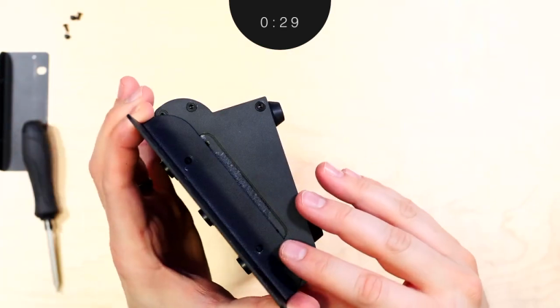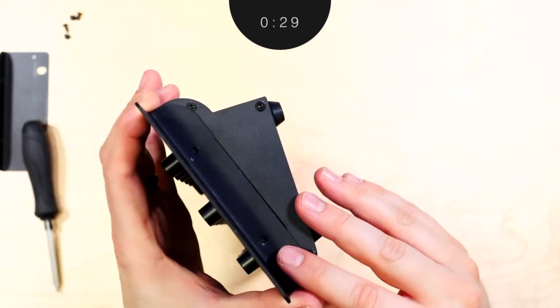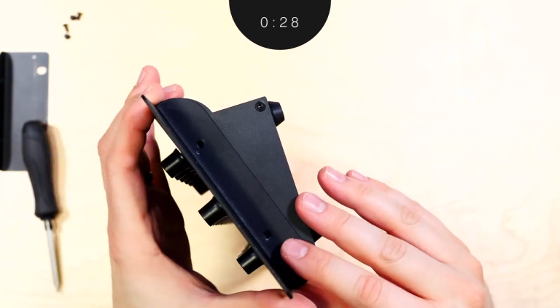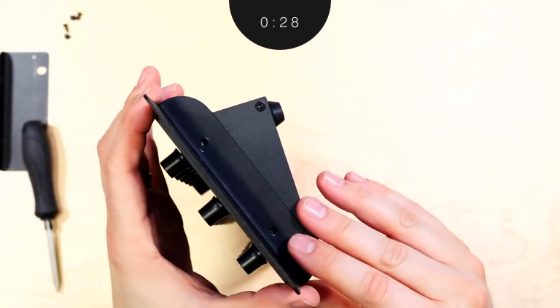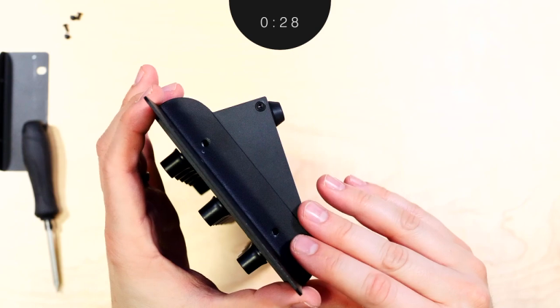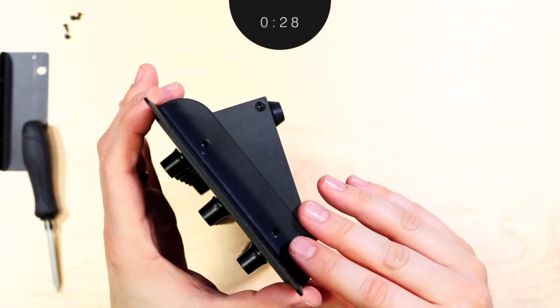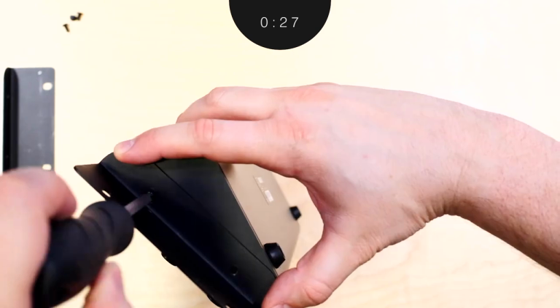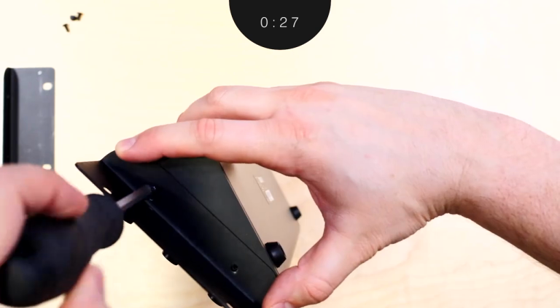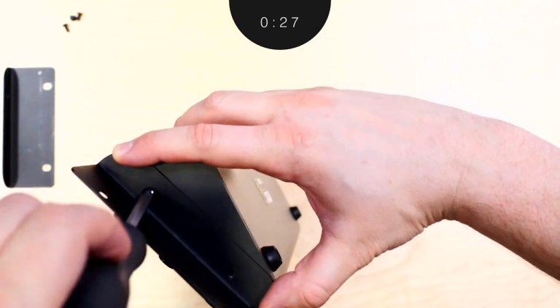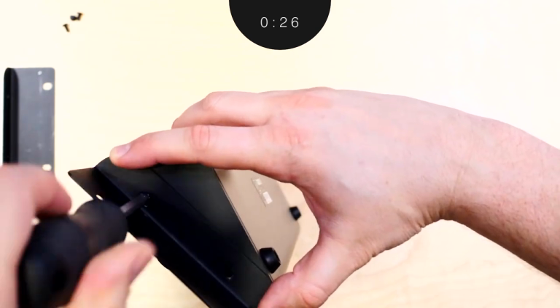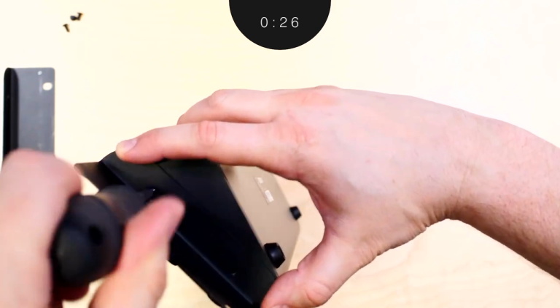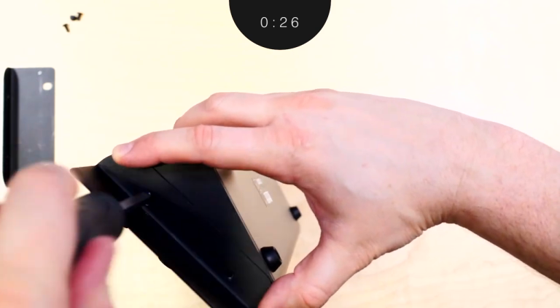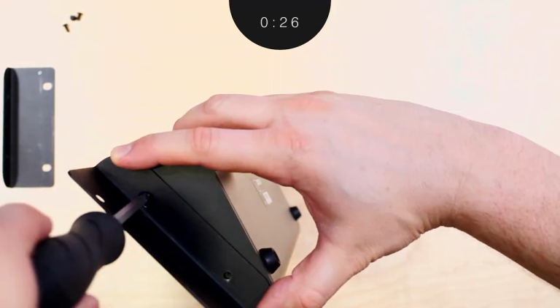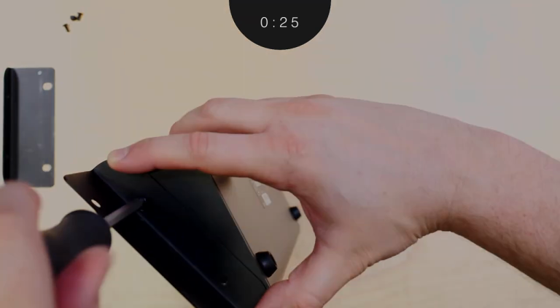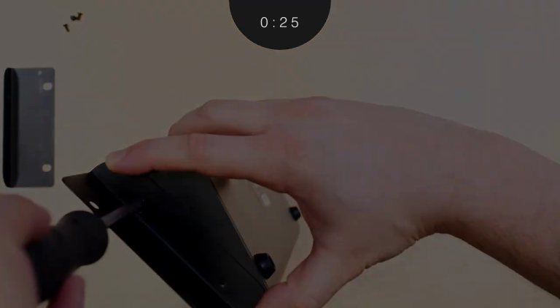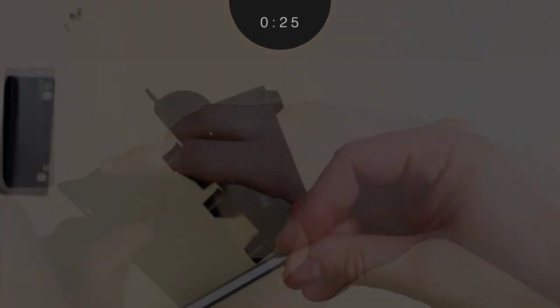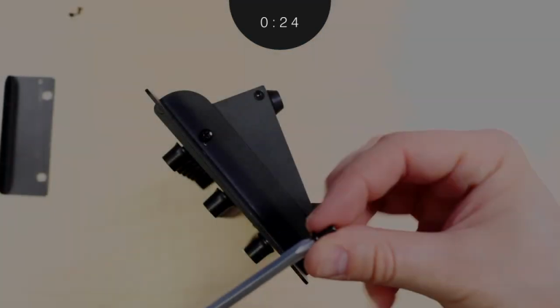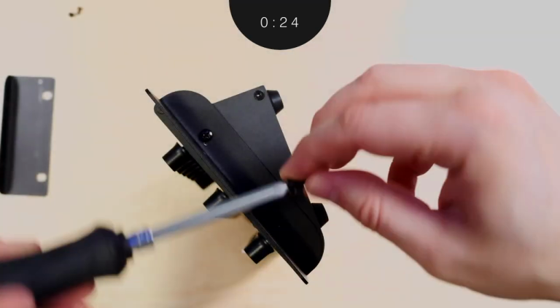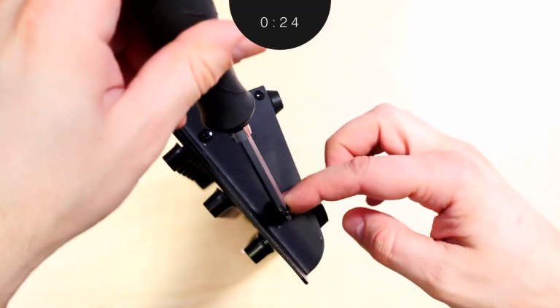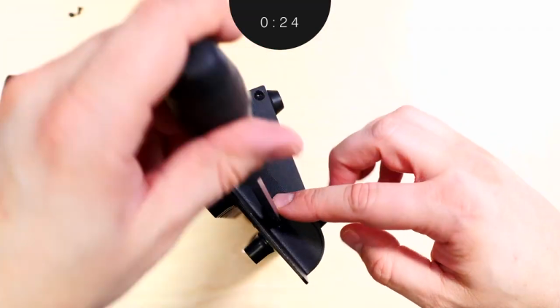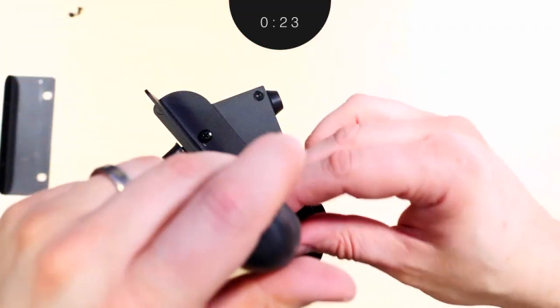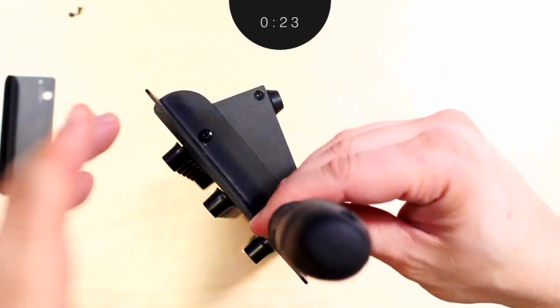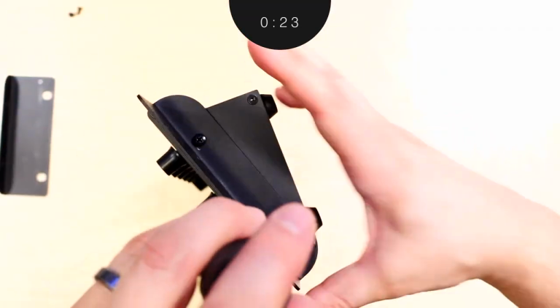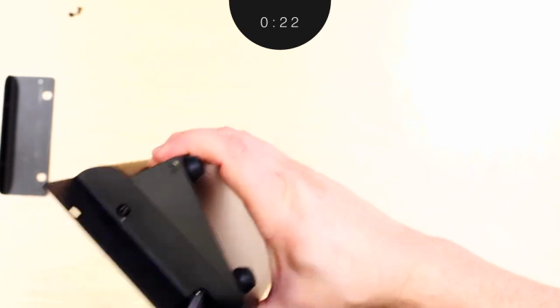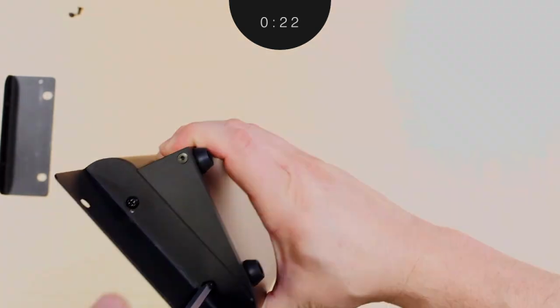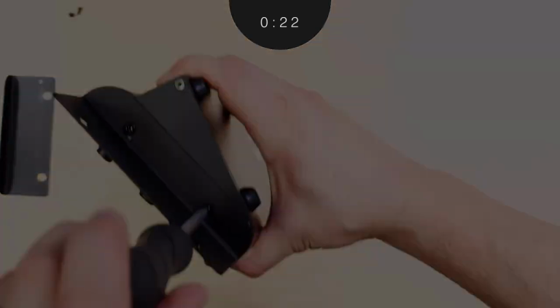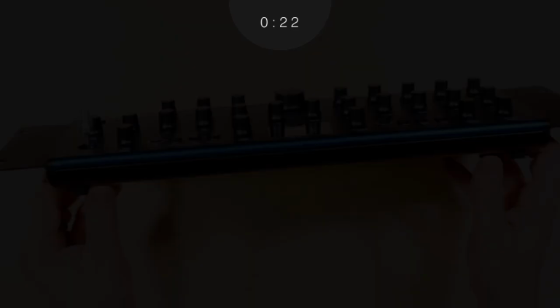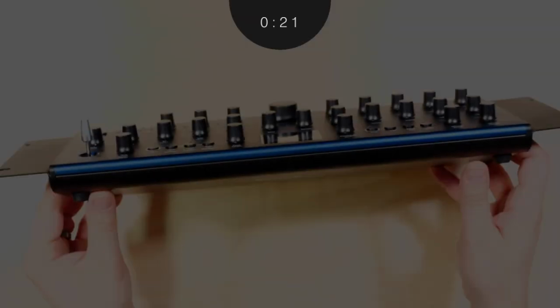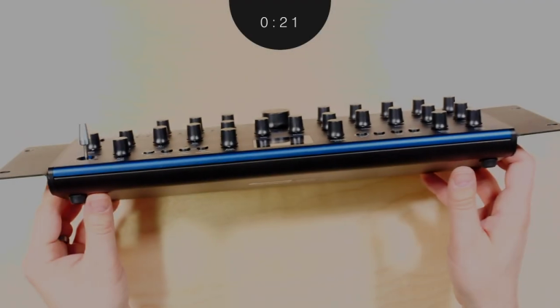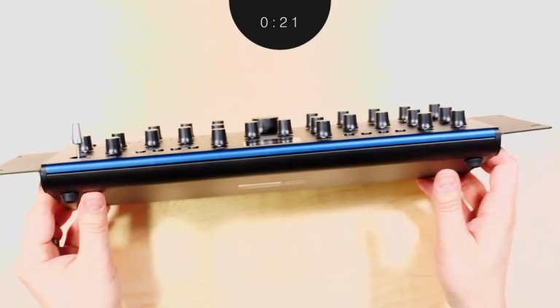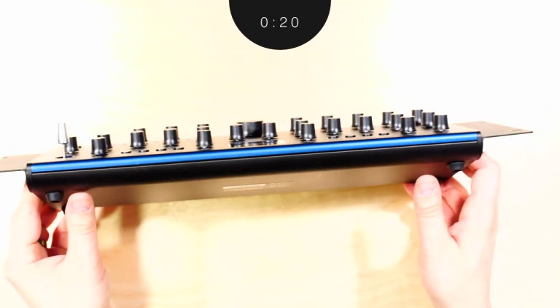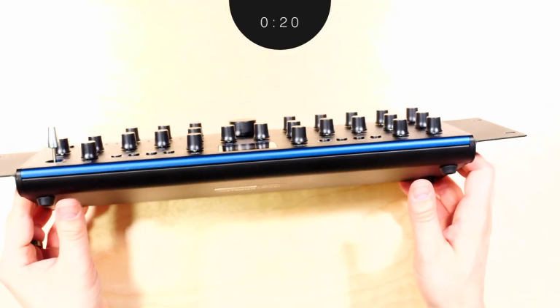Next, line up the first rack ear face flat and forward. Once lined up, install the screws. There will be a slight difference in depth between the front panel and the rack ears, but this is normal.